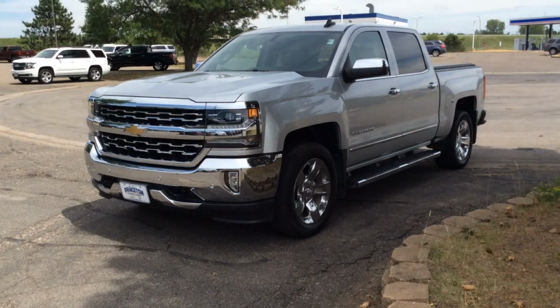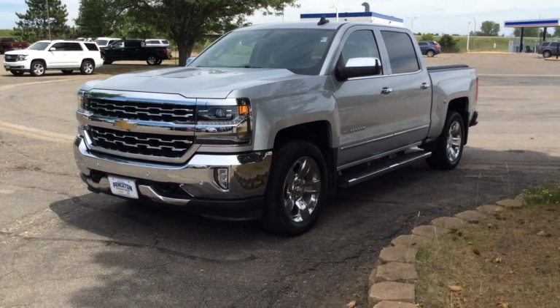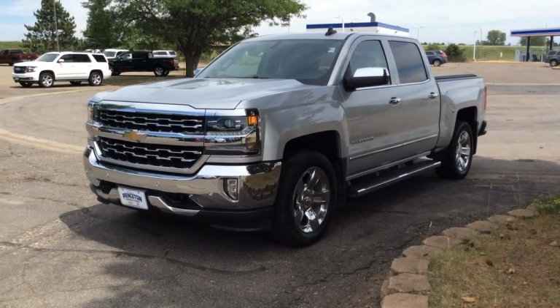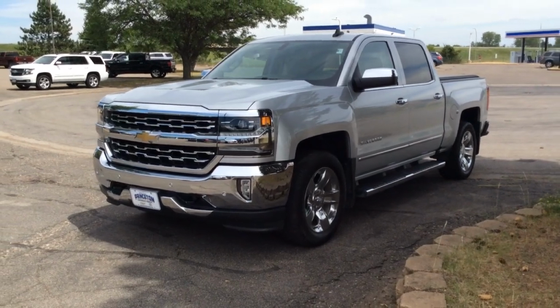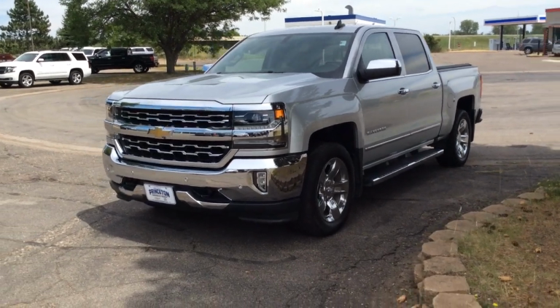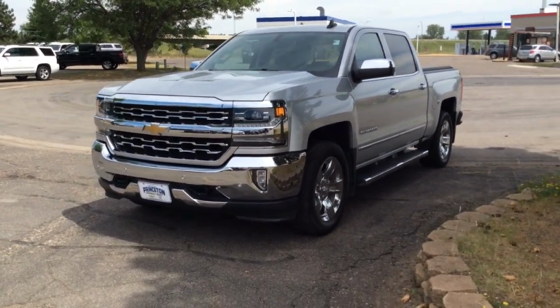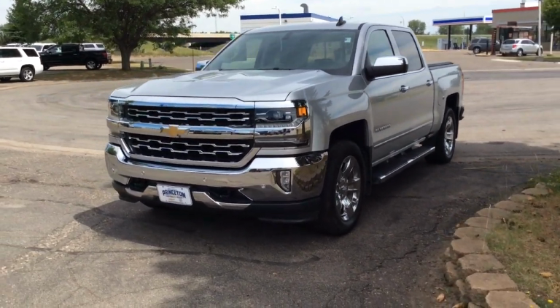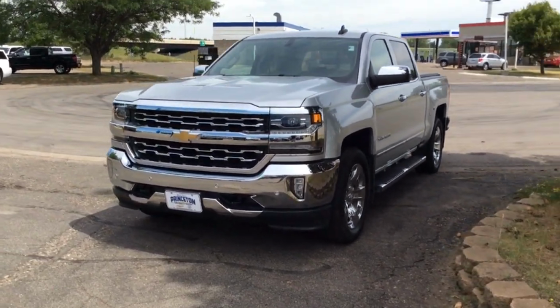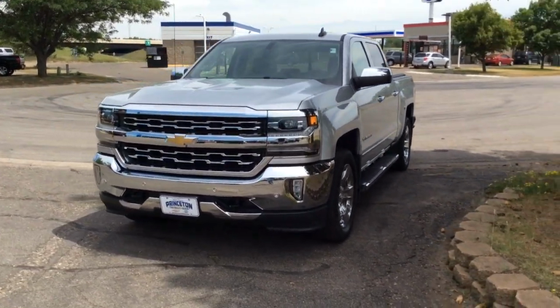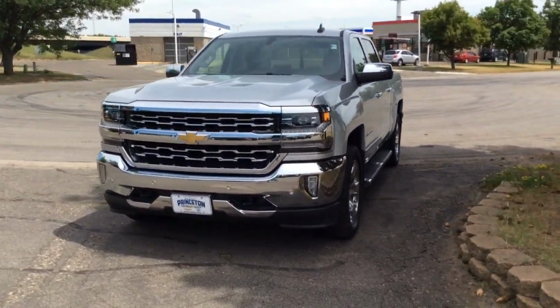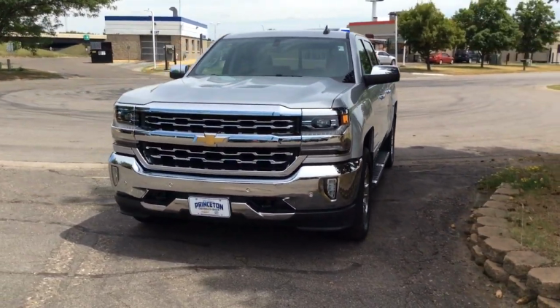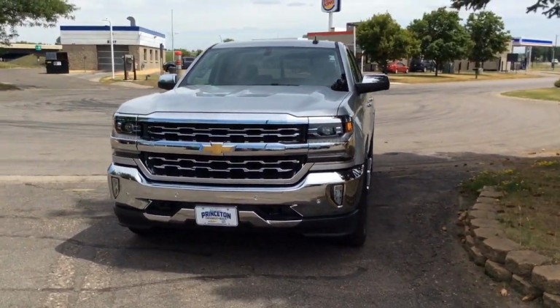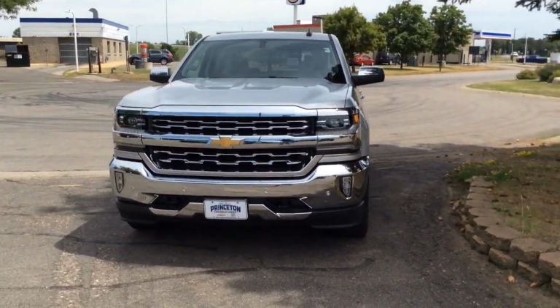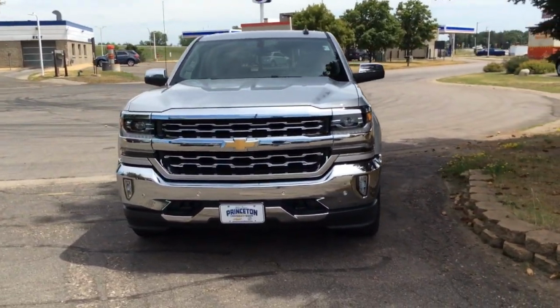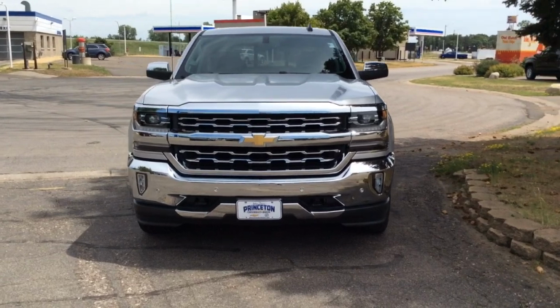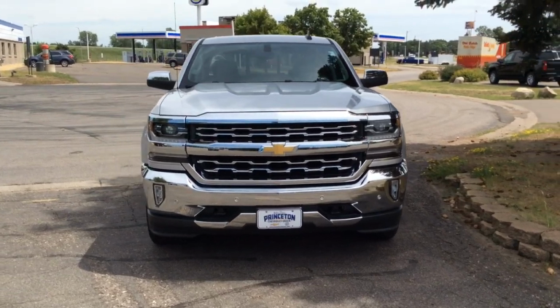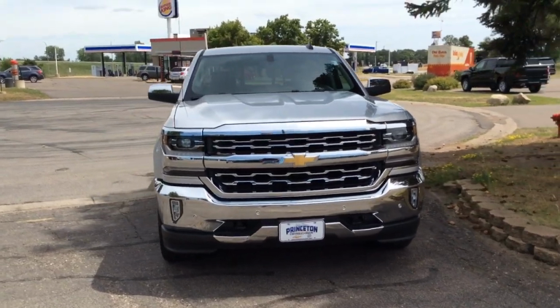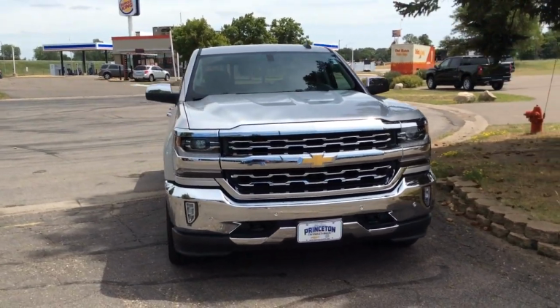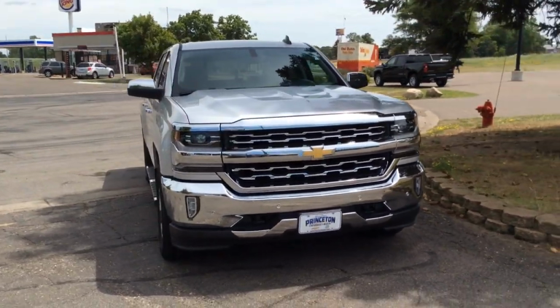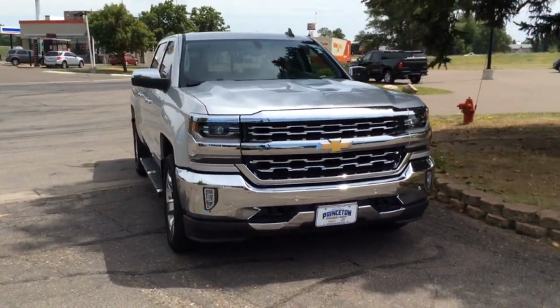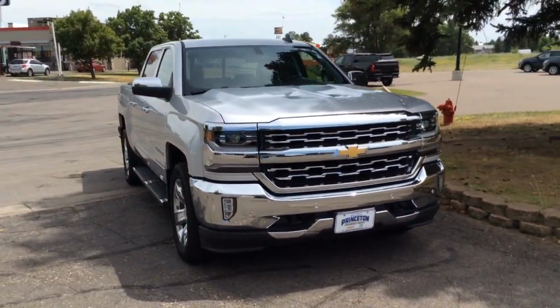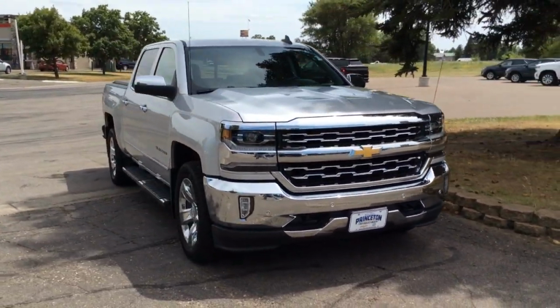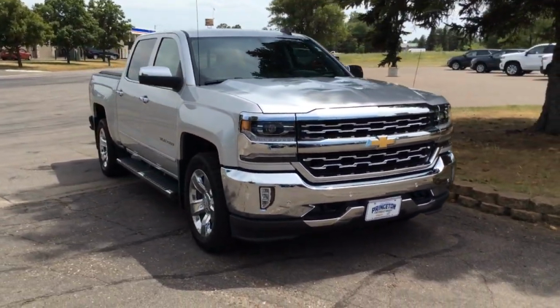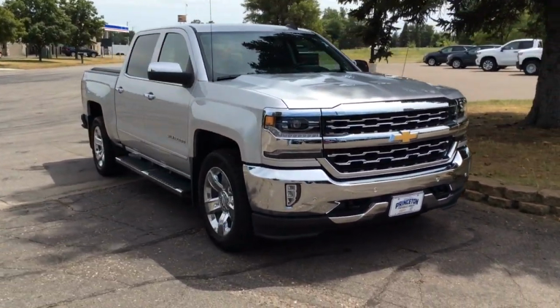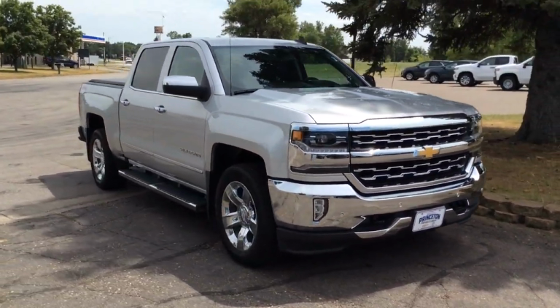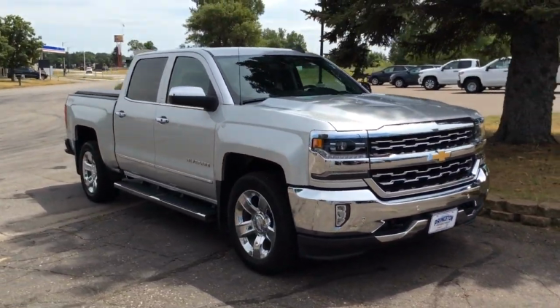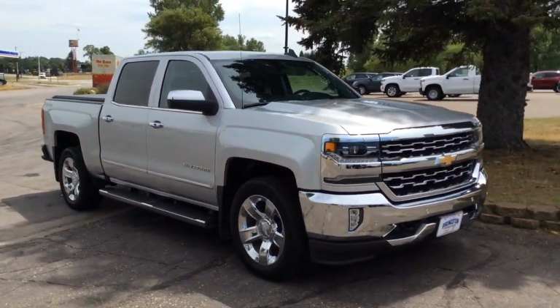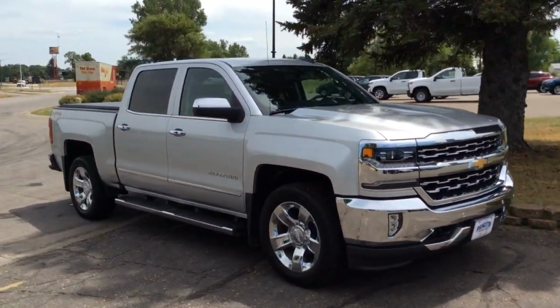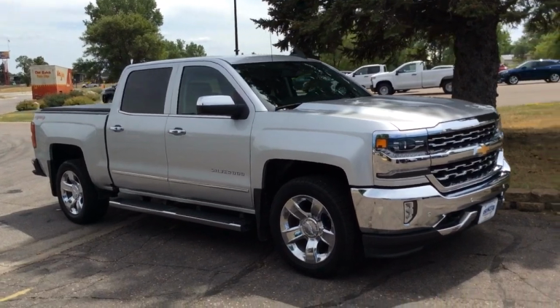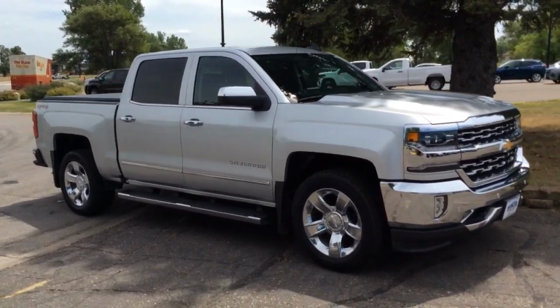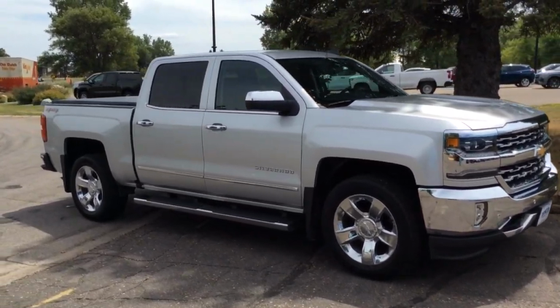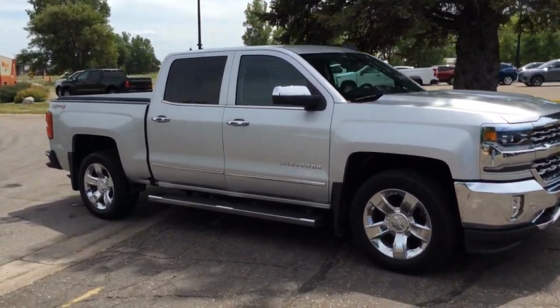This could be the car for you. The 2017 Chevrolet Silverado 1500. This vehicle is an outstanding buy with fewer than 45,000 miles on the odometer.